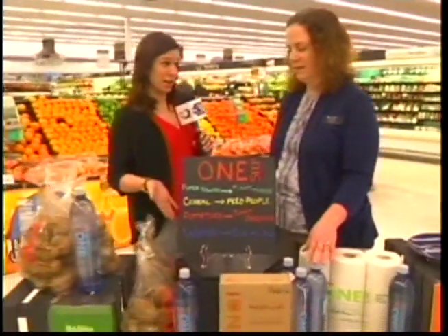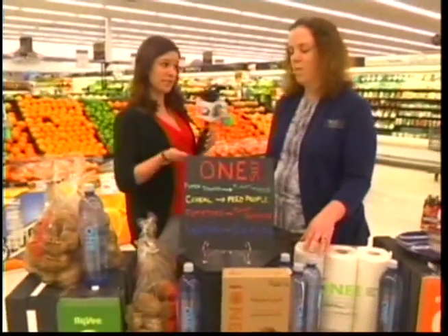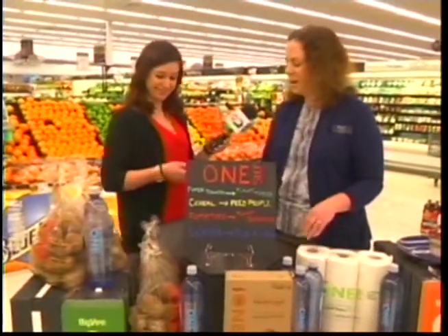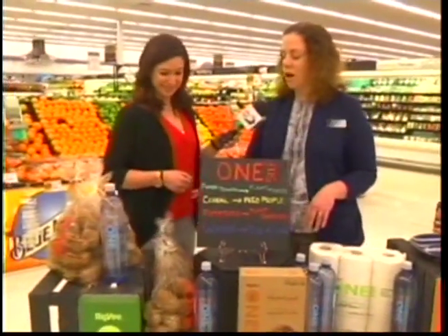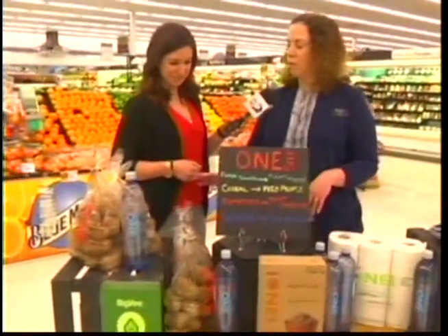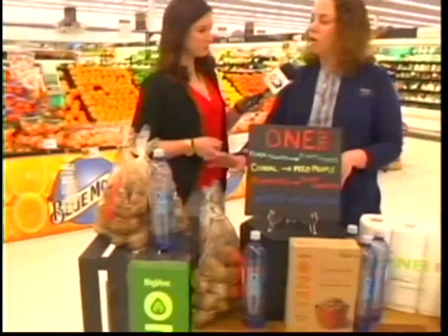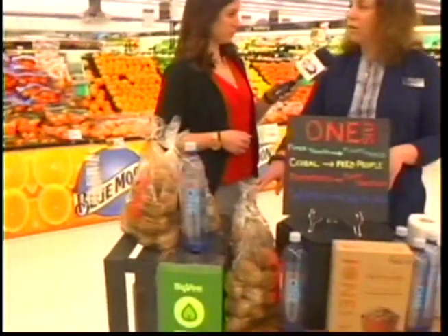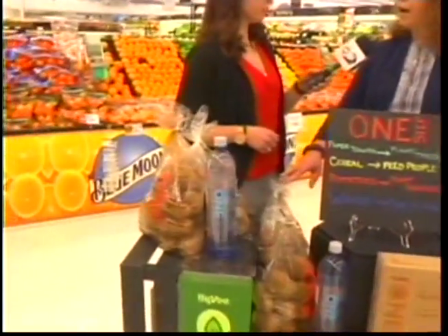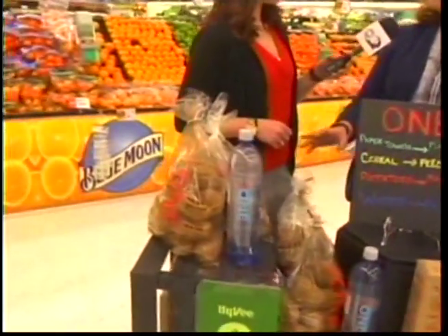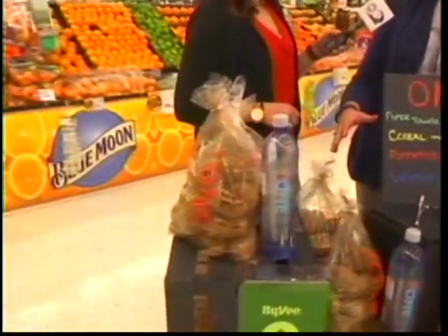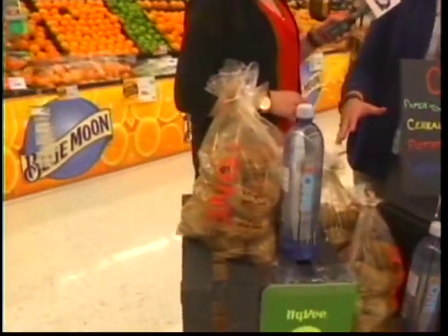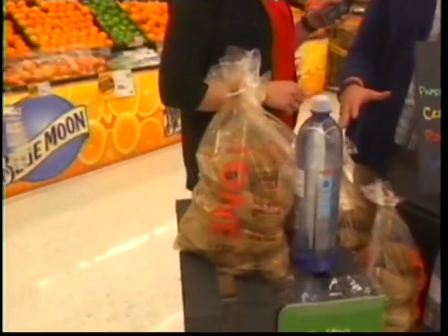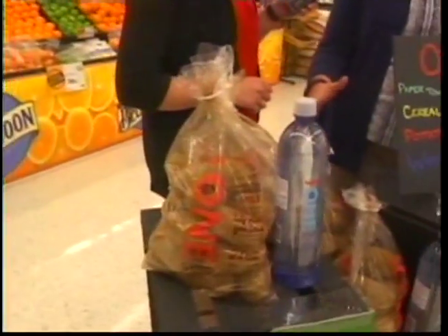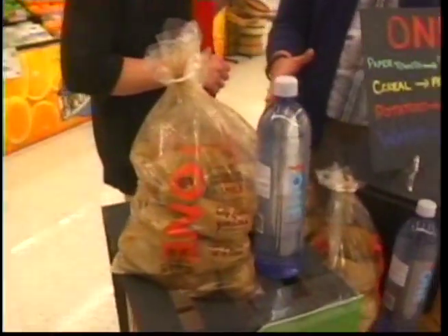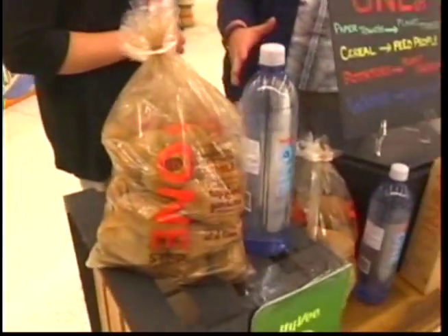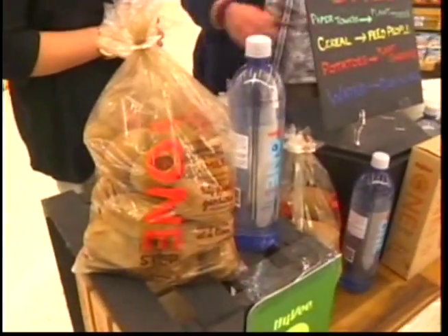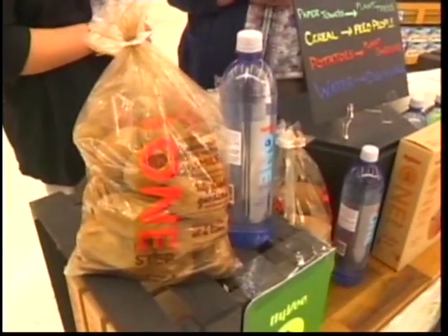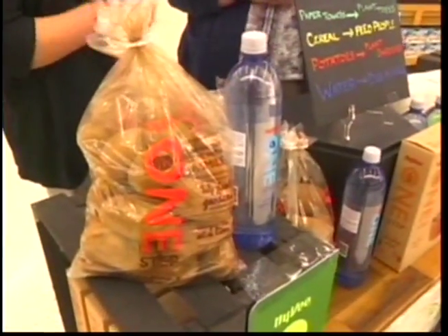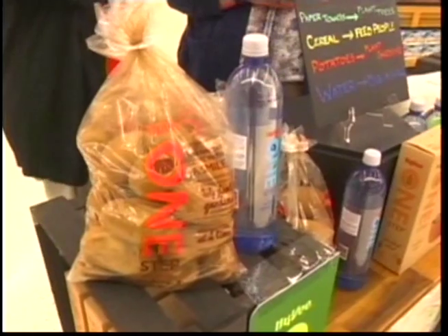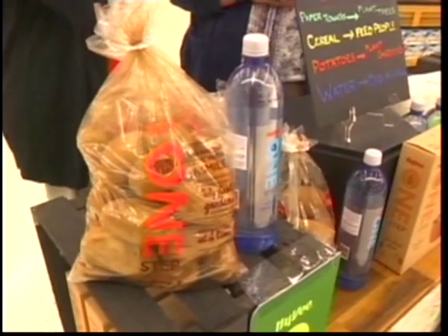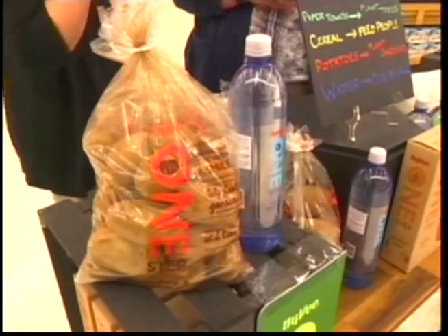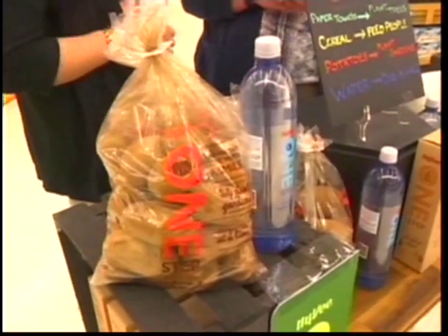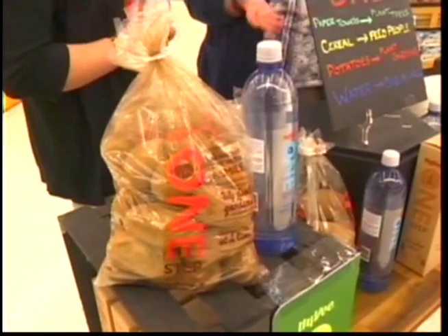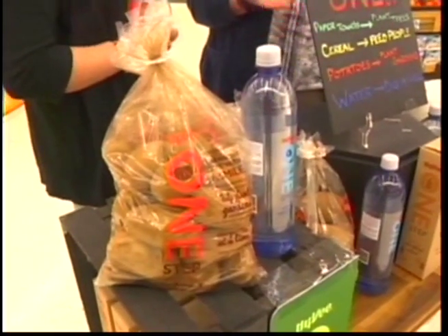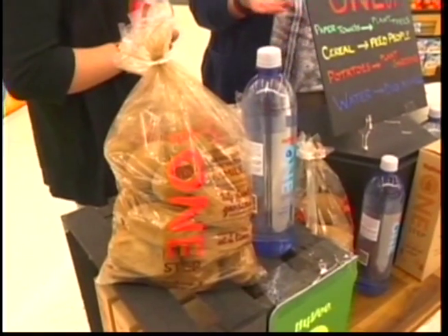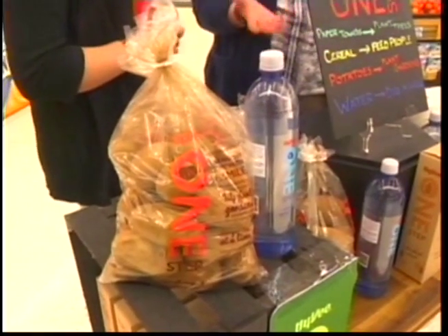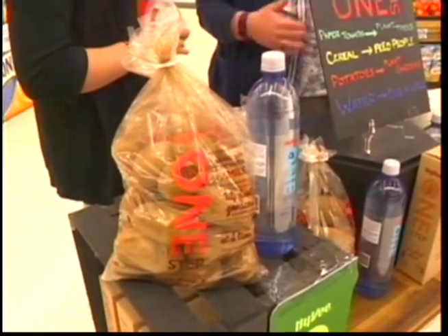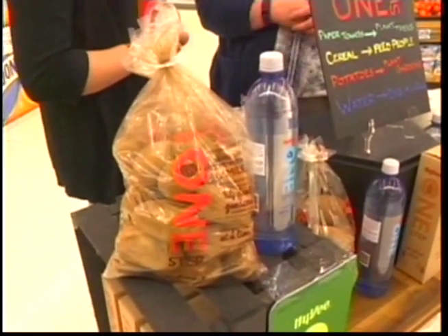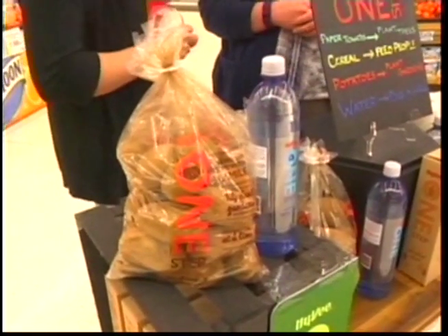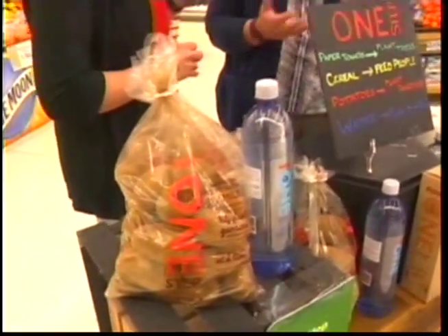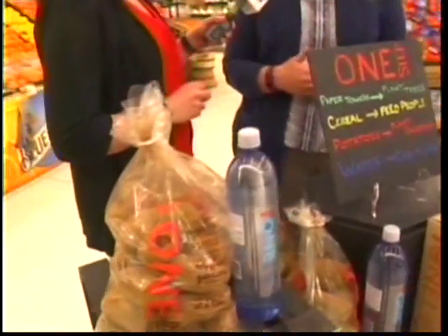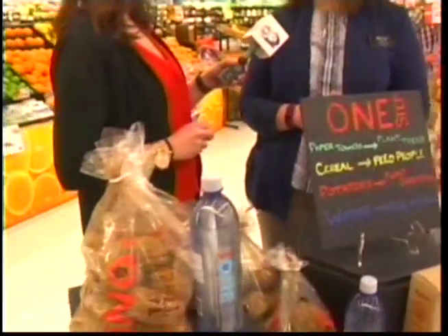Potatoes are more of a local giving back. Potatoes go towards planting community gardens, and one of our local community gardens is getting profits from that this year.